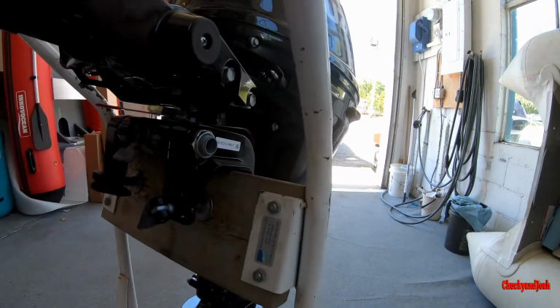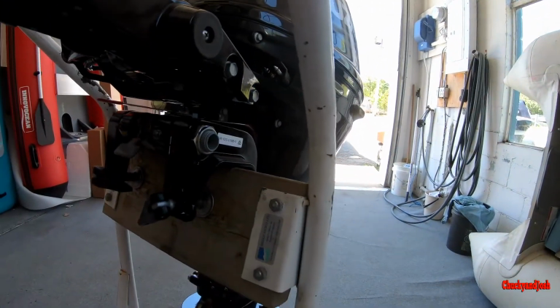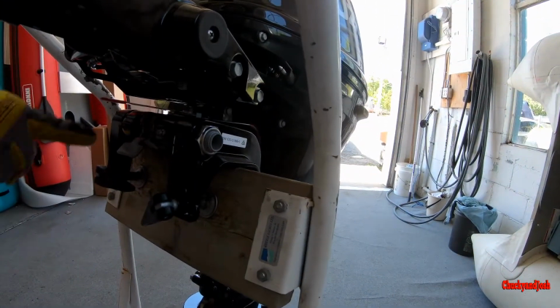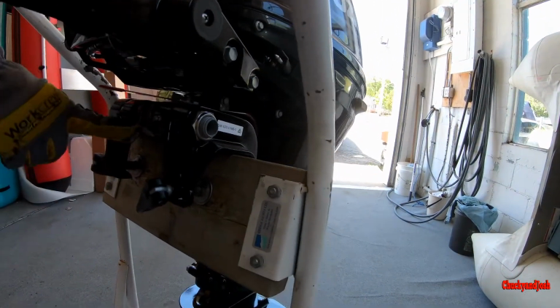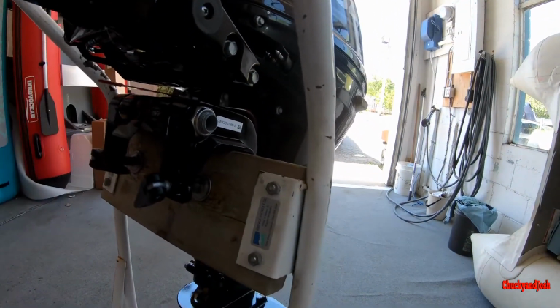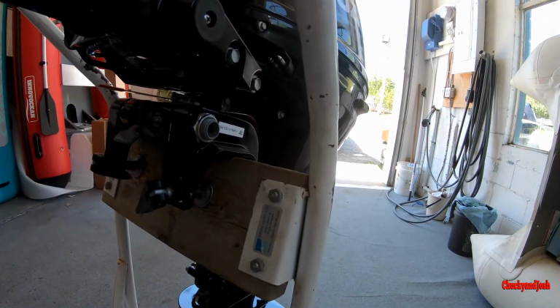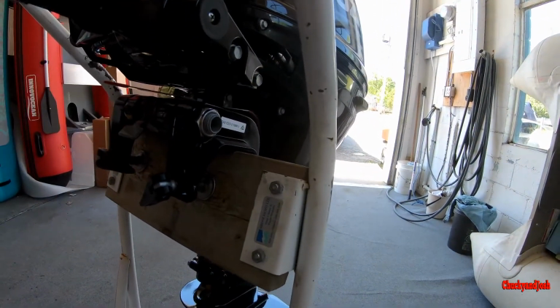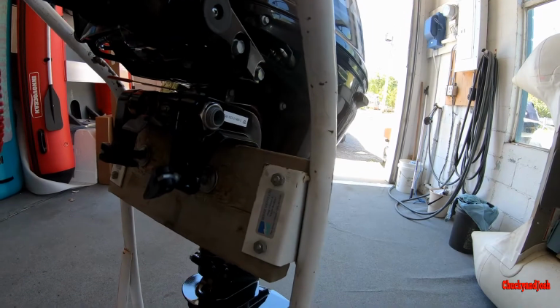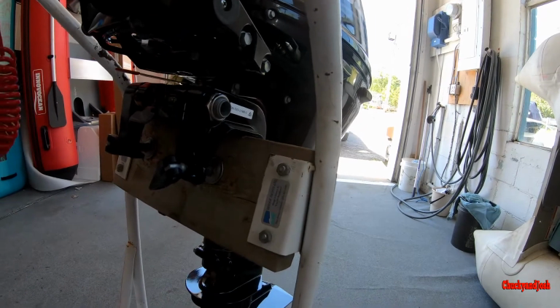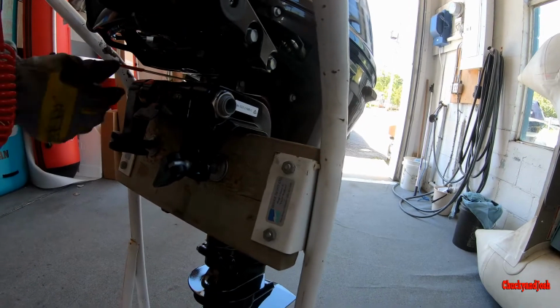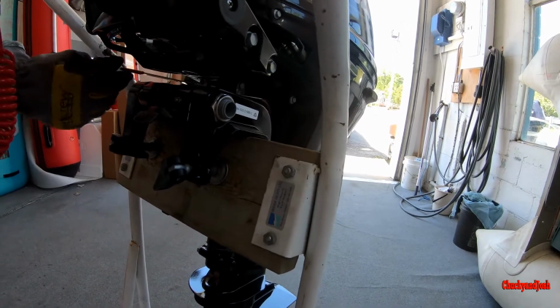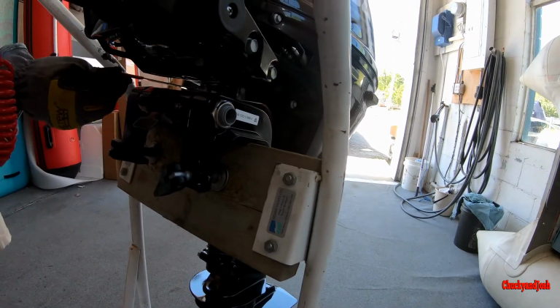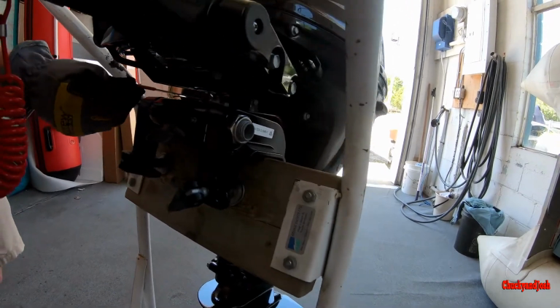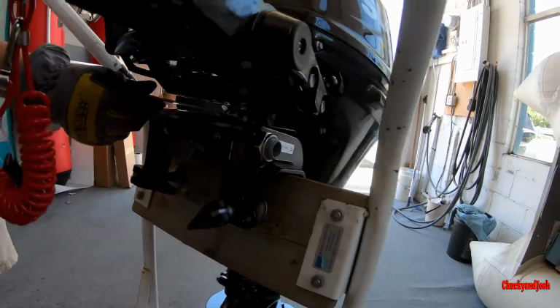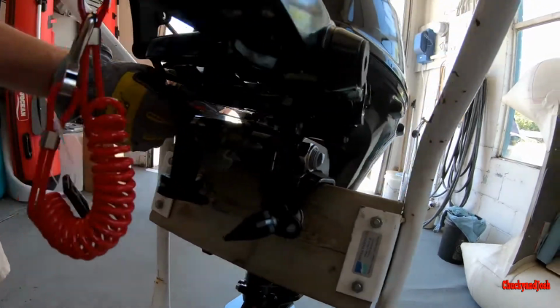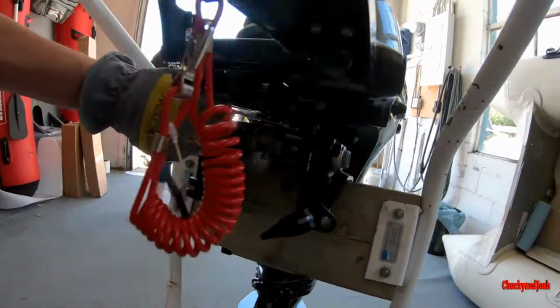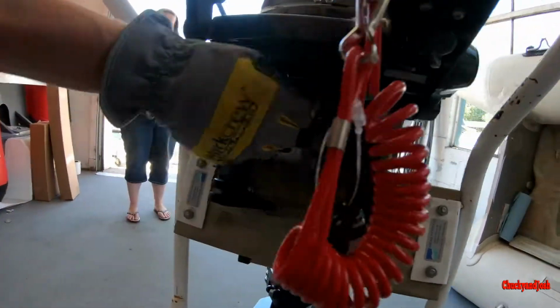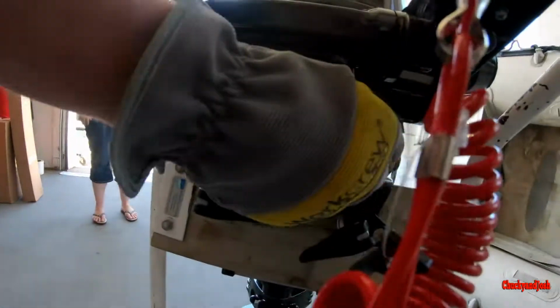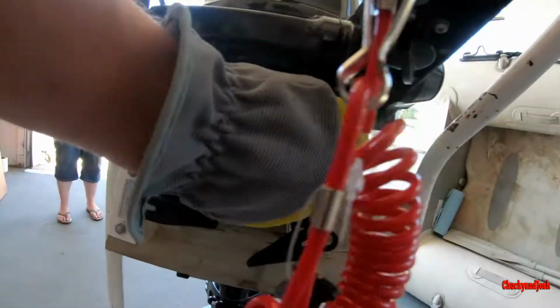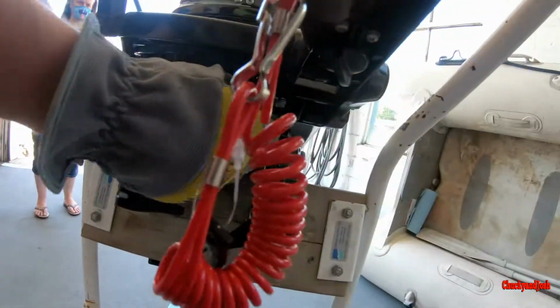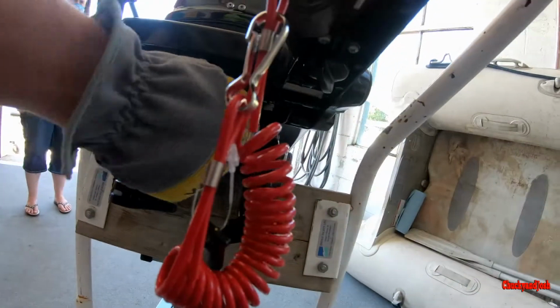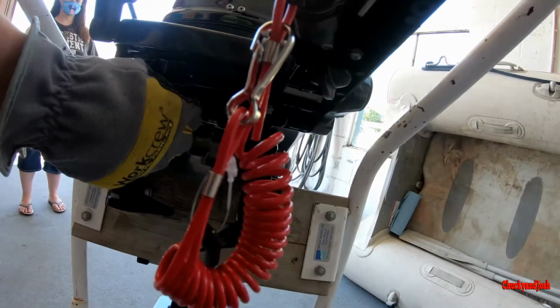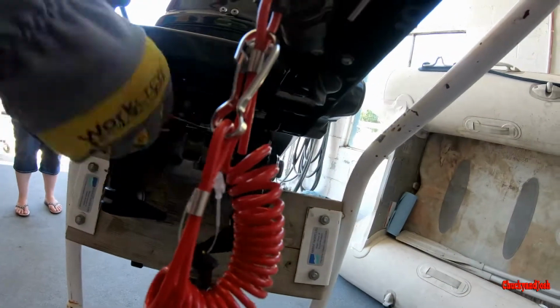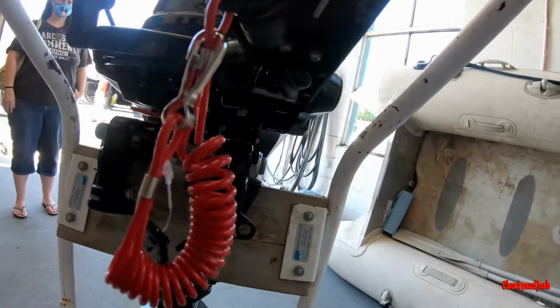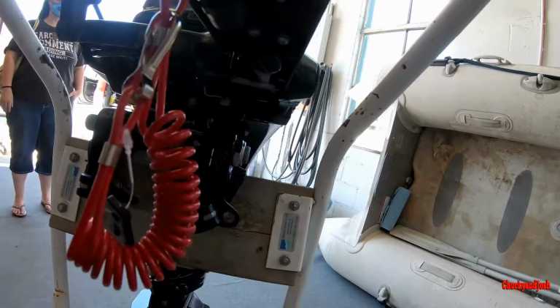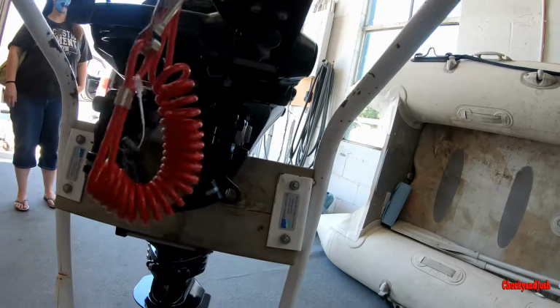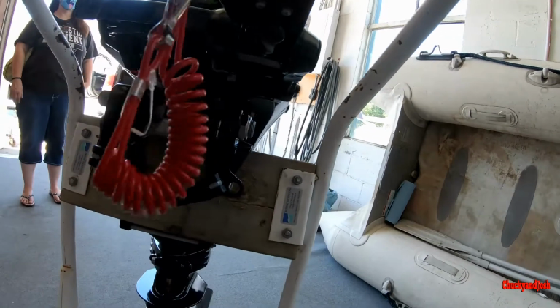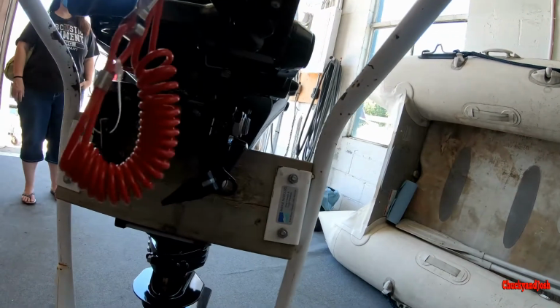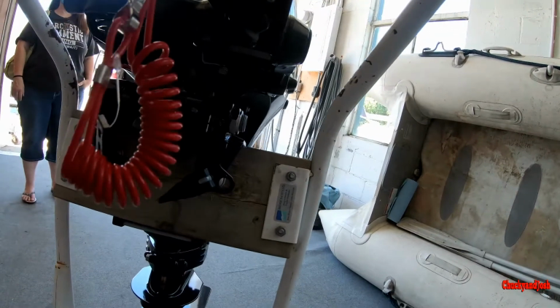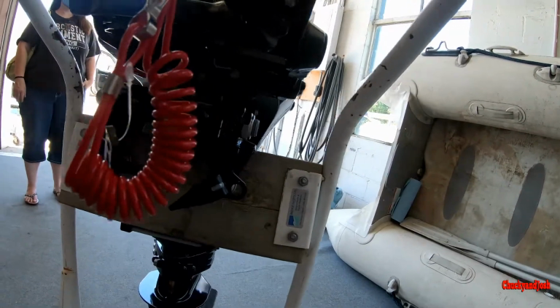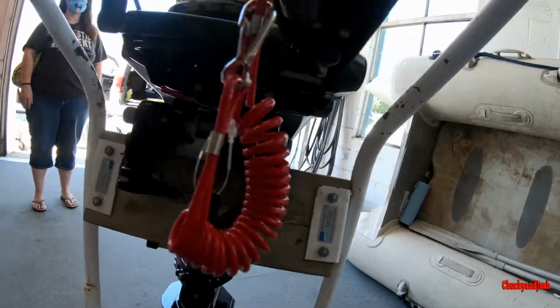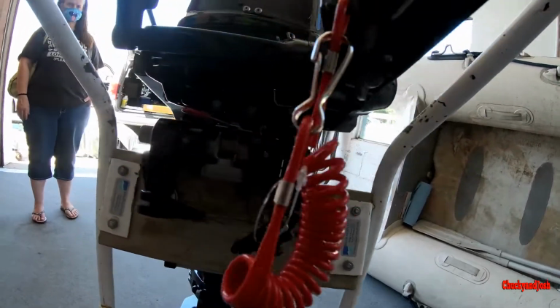Your red knob here is your steering friction — it adds tension to your steering.